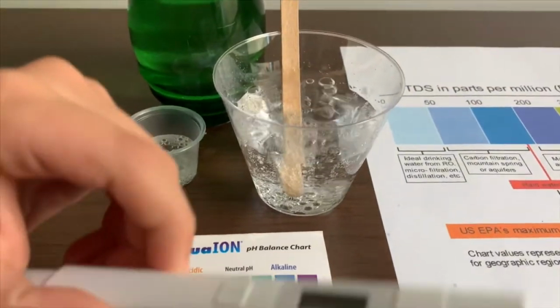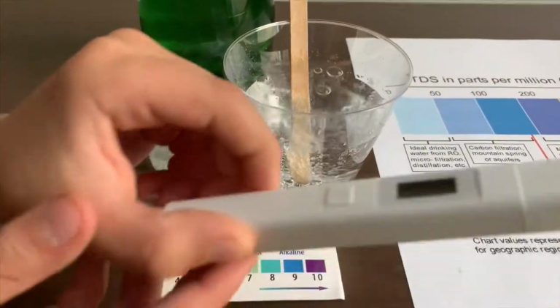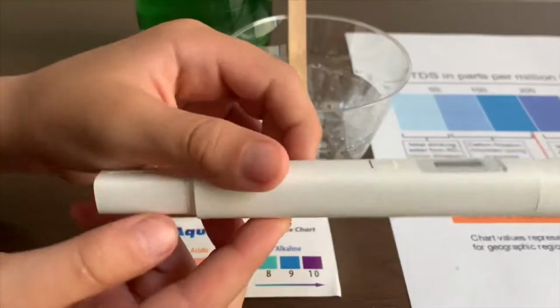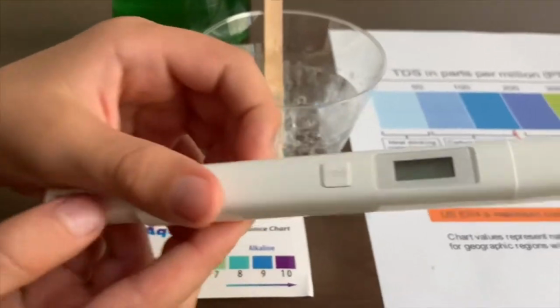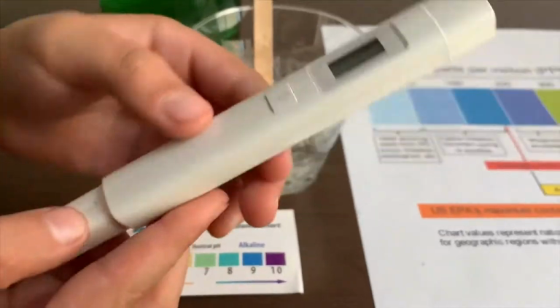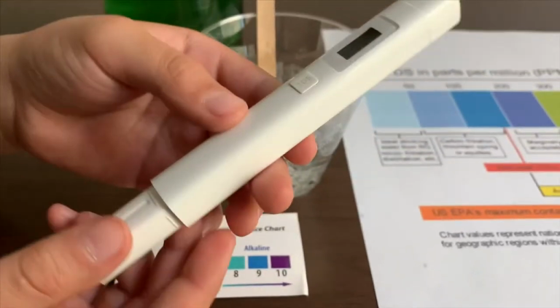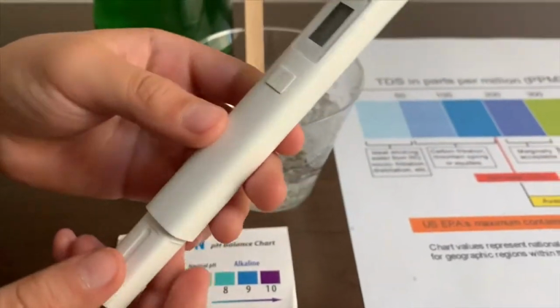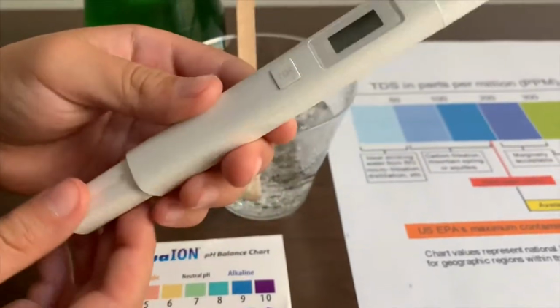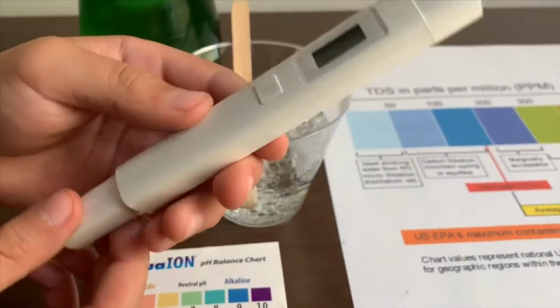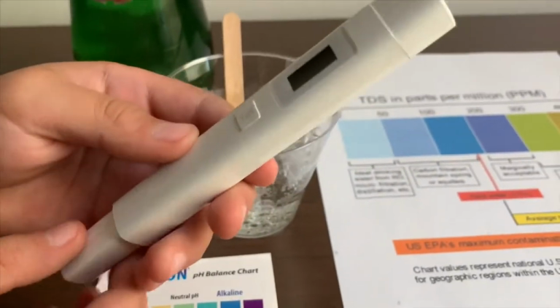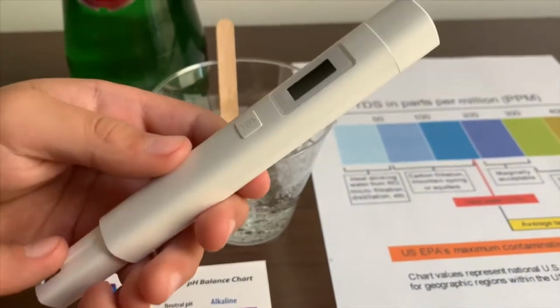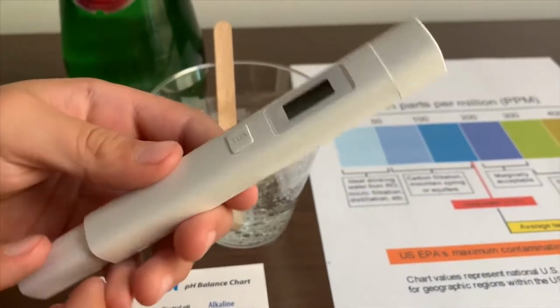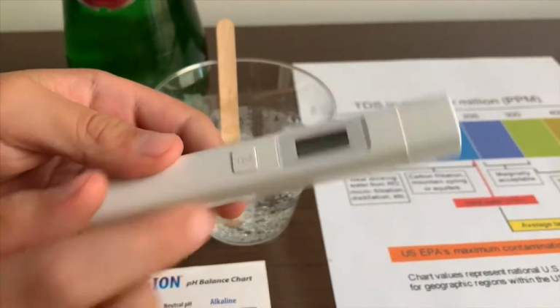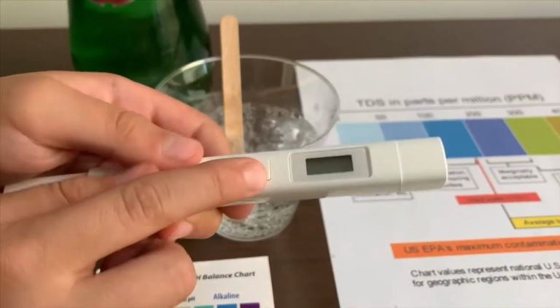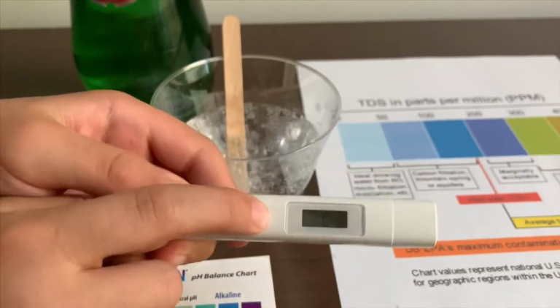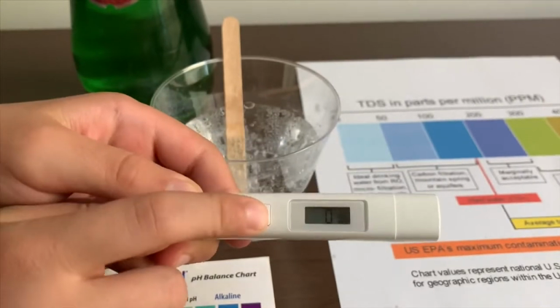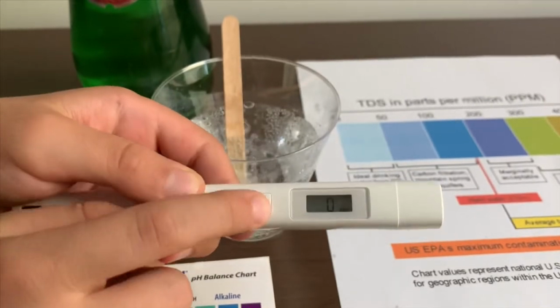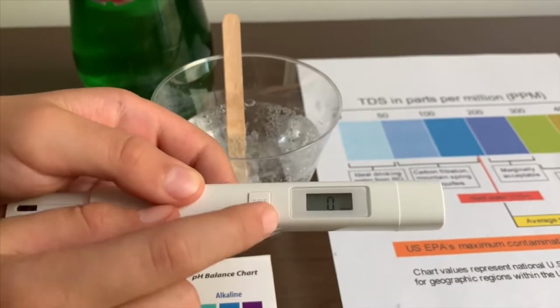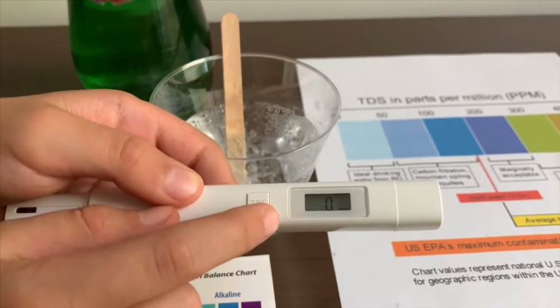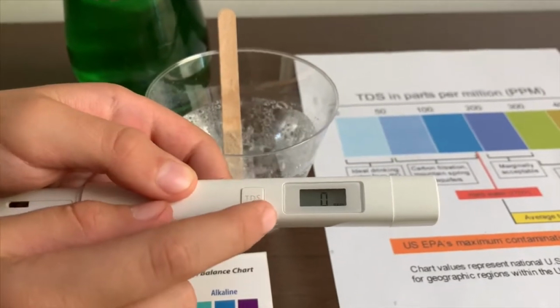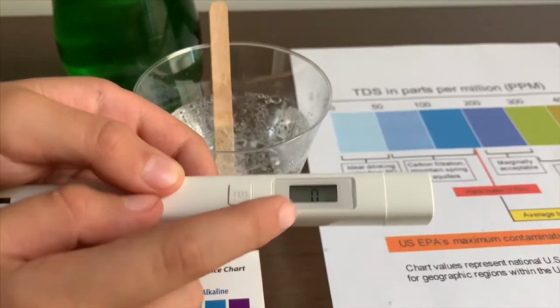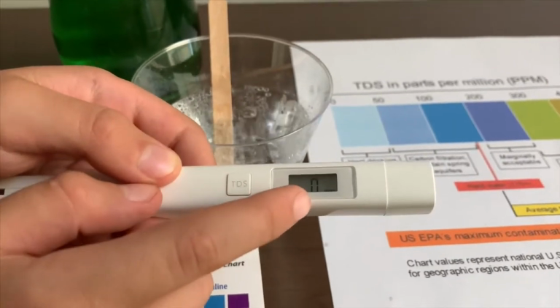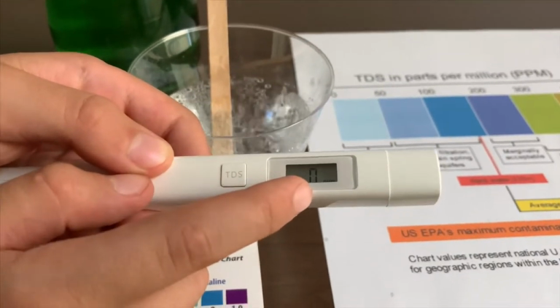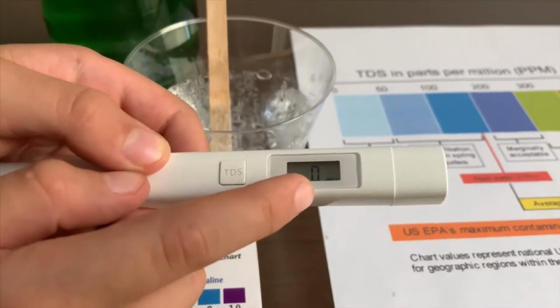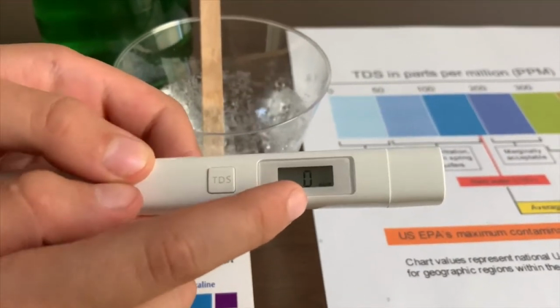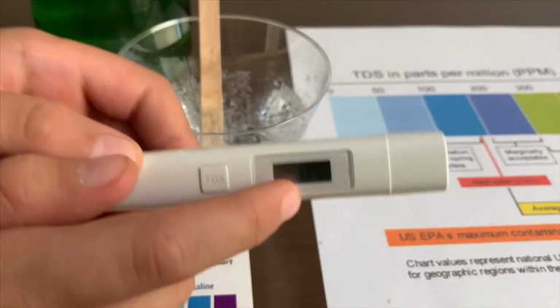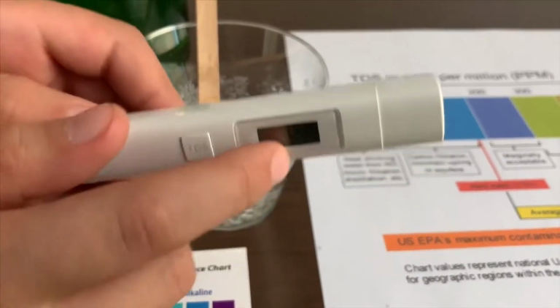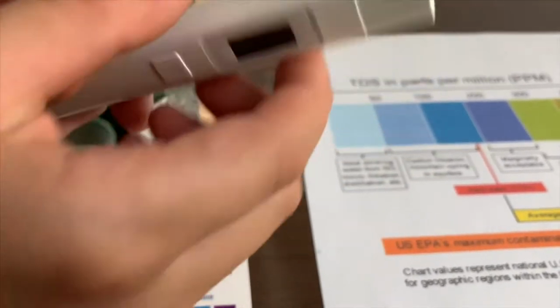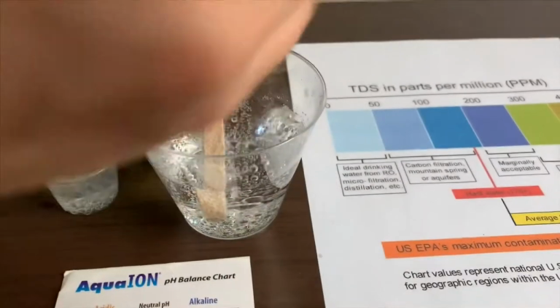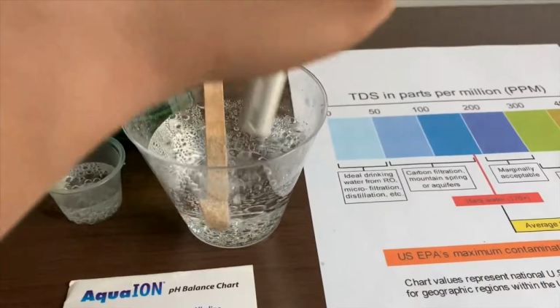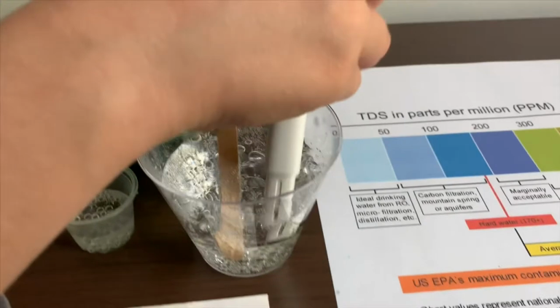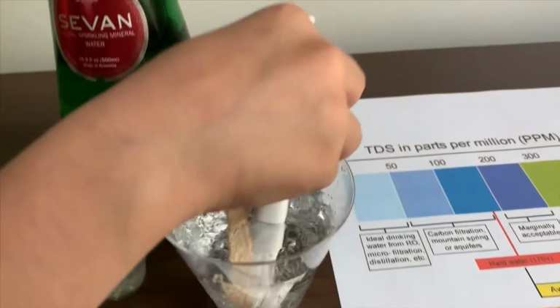If you want to buy this TDS tester, the links are down below. Turn on the TDS tester, make sure it says zero and let's put it in.